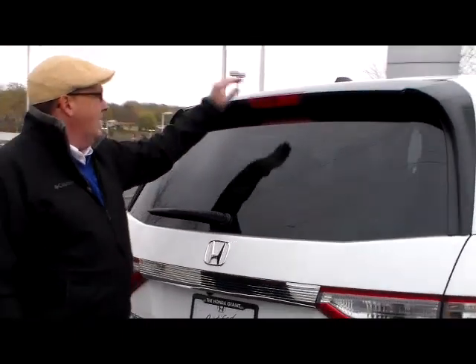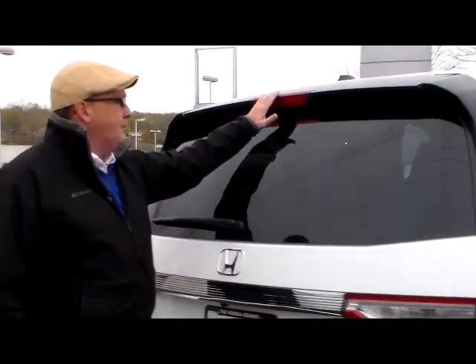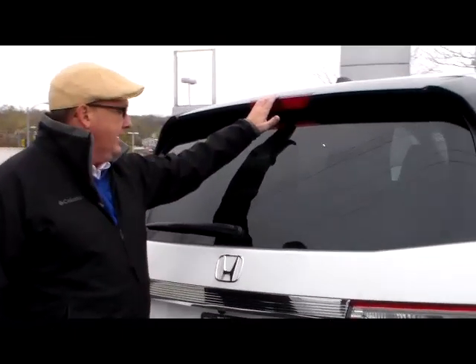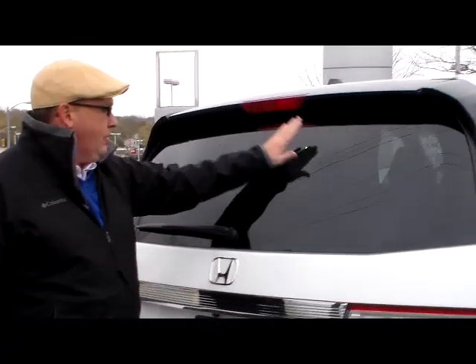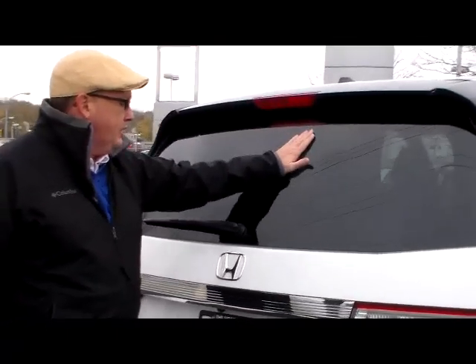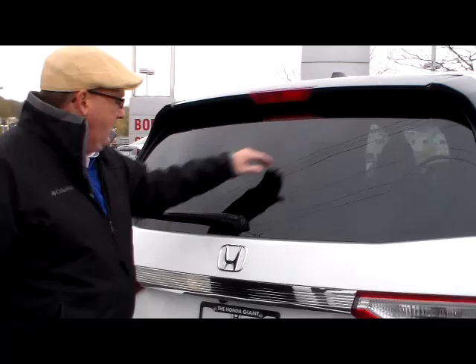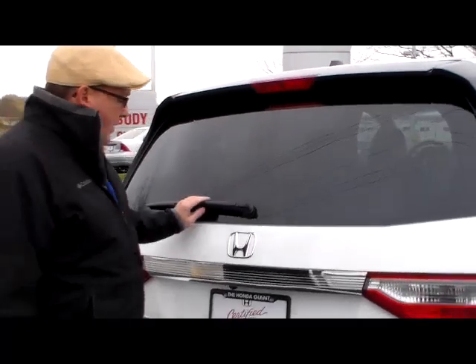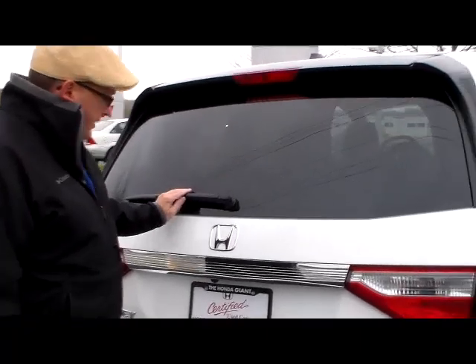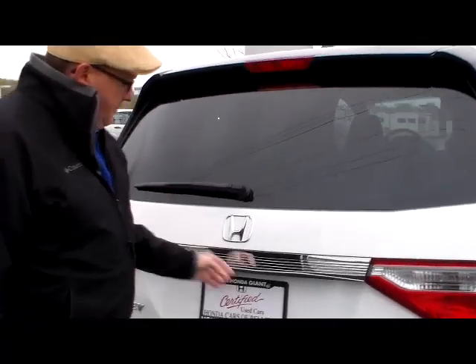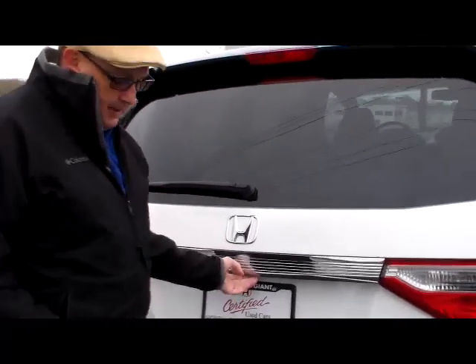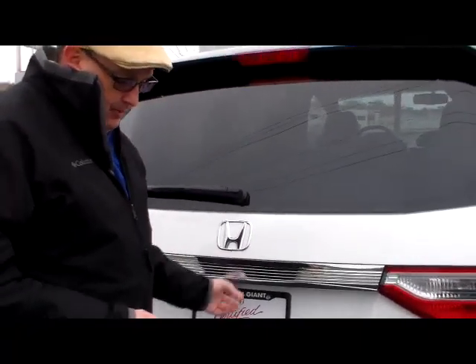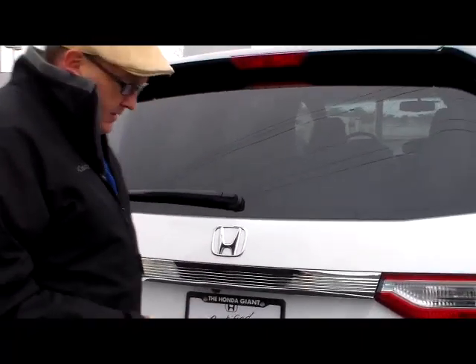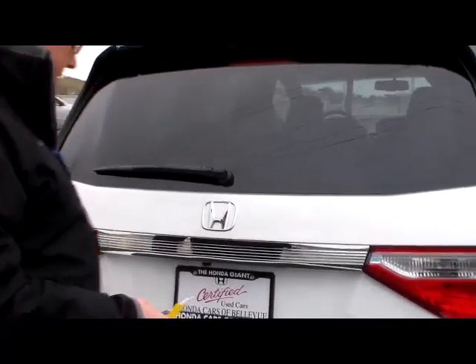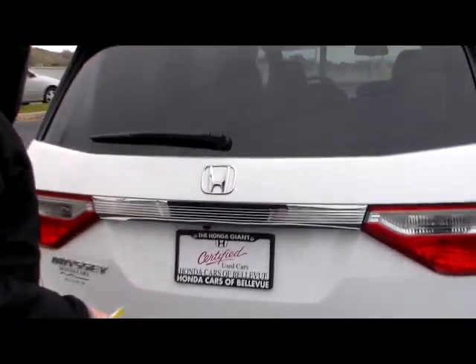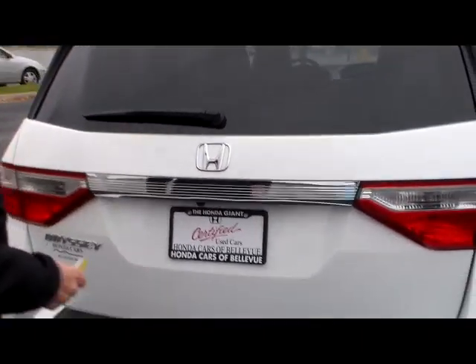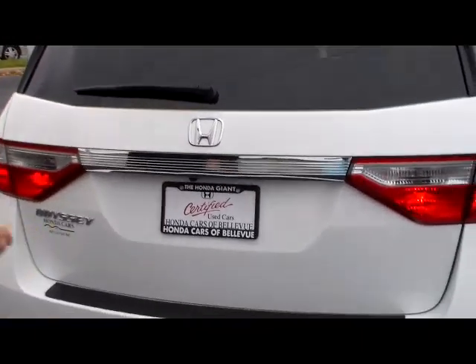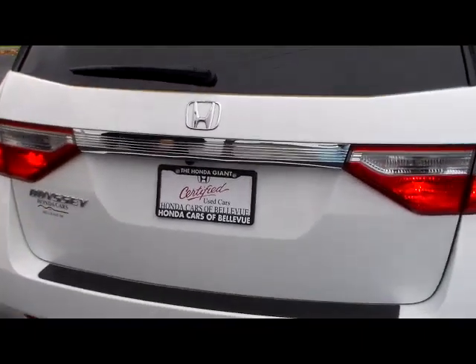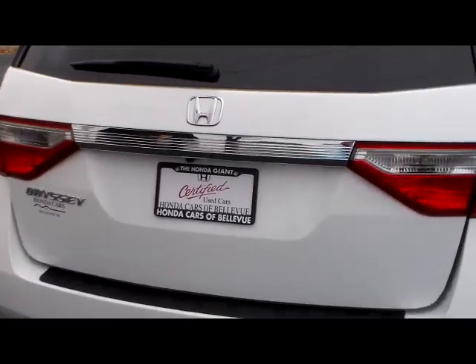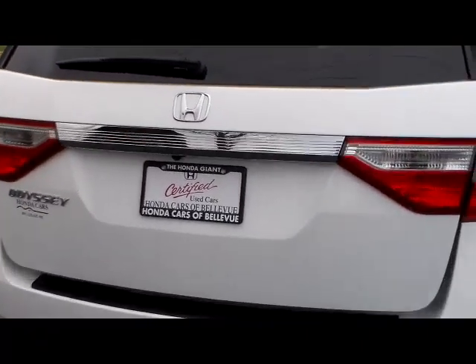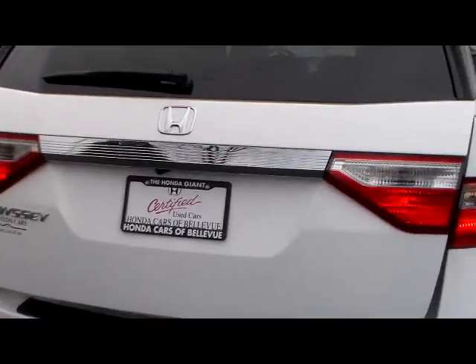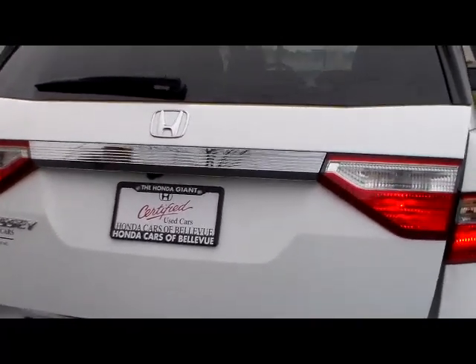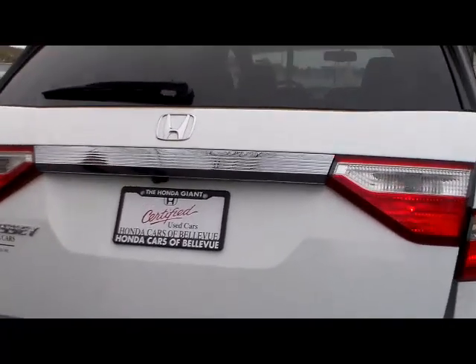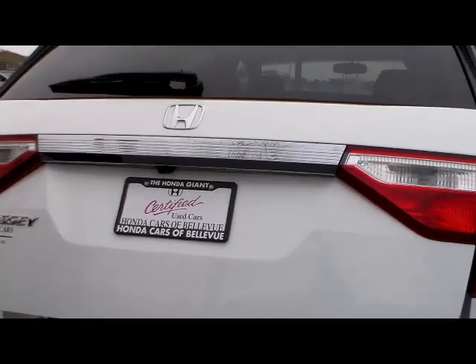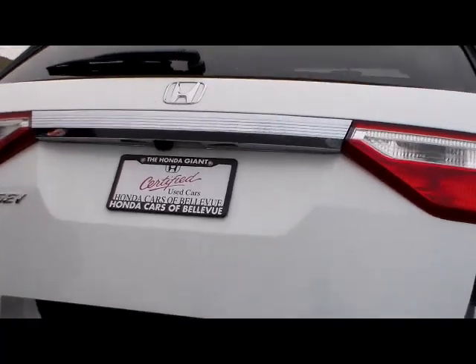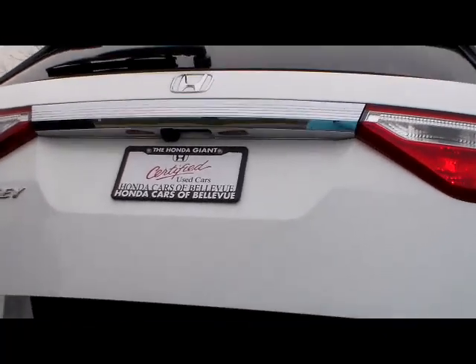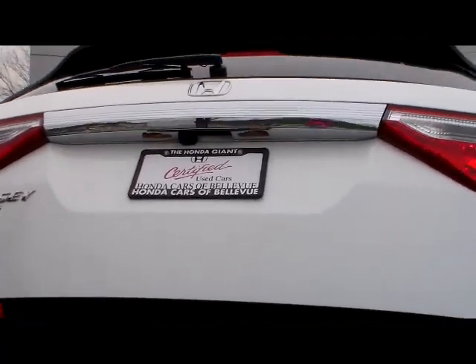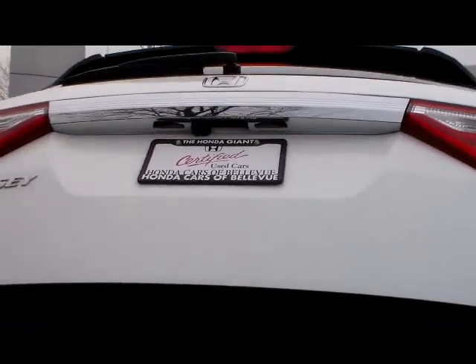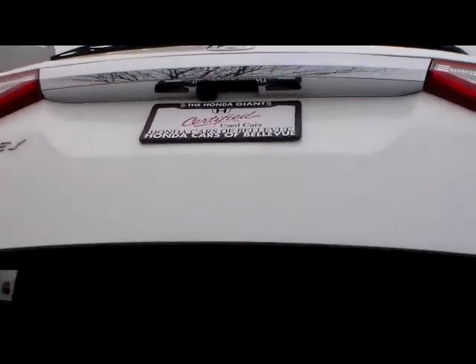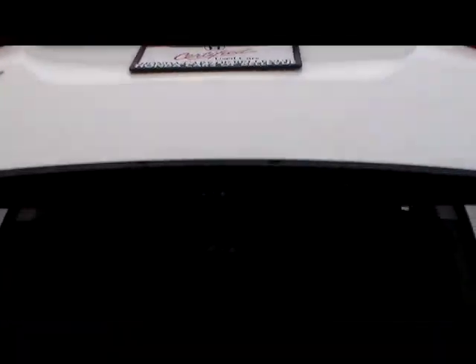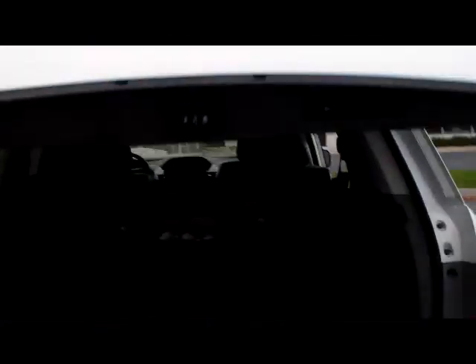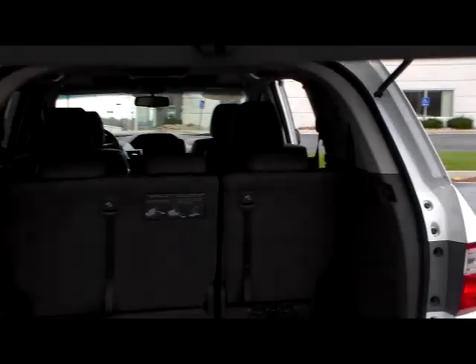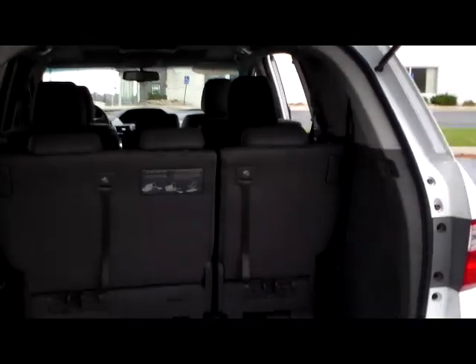It has a hi-mount brake light, rain-sensing wipers, back-up camera, power rear hatch, and 60/40 fold-down seats.